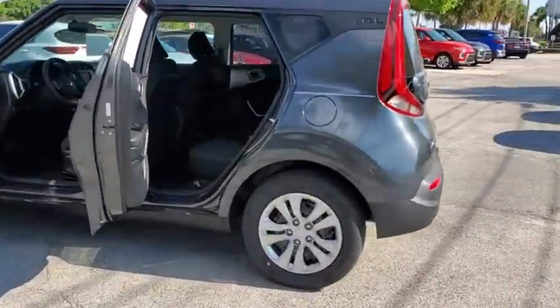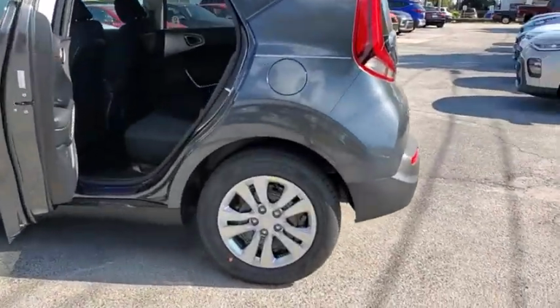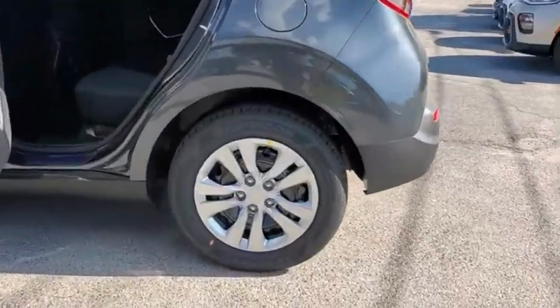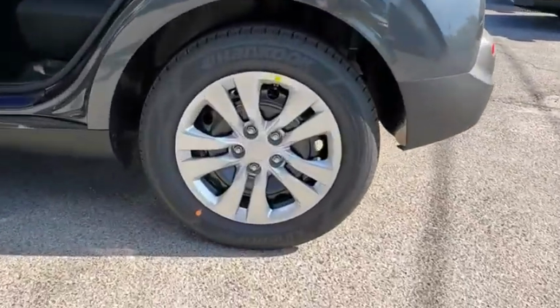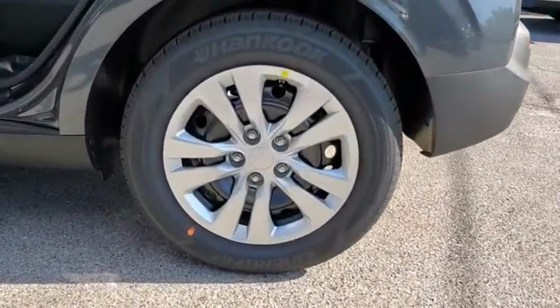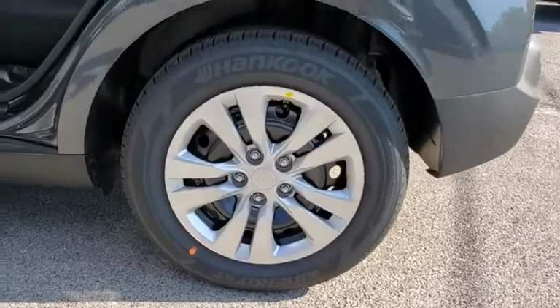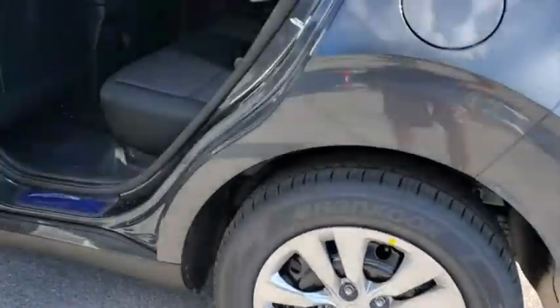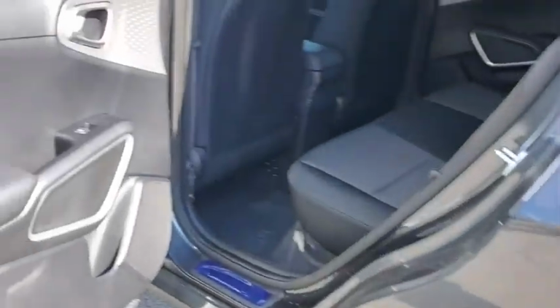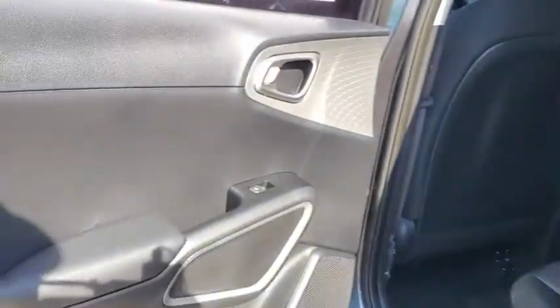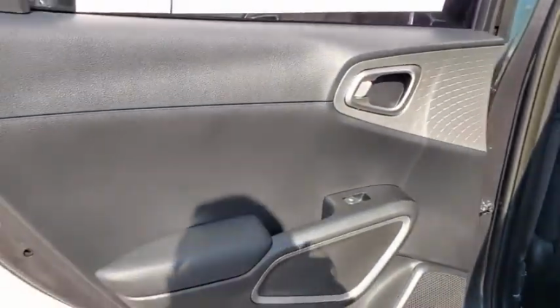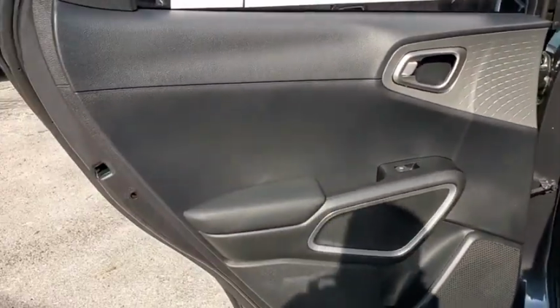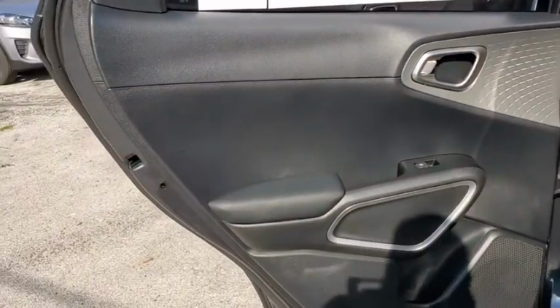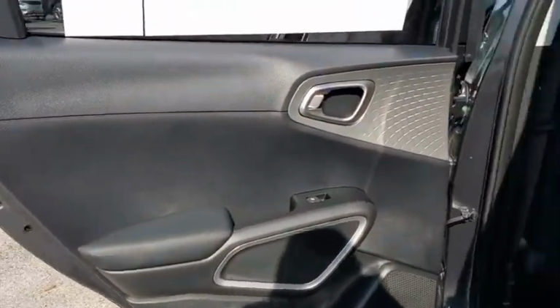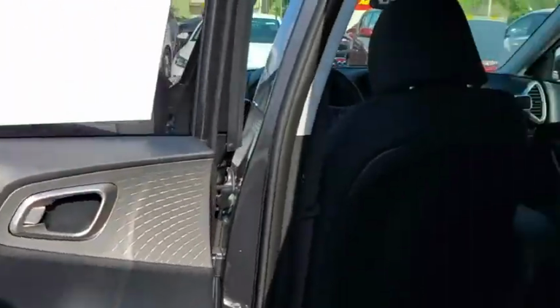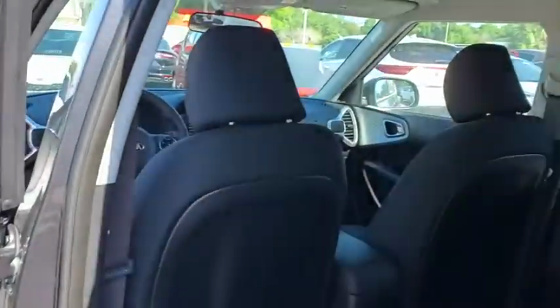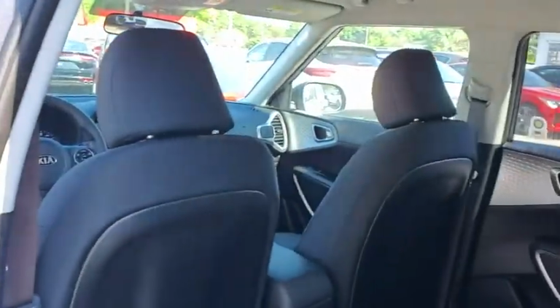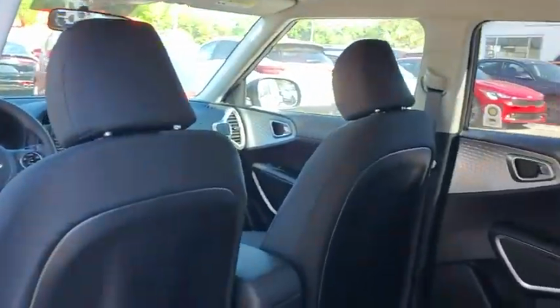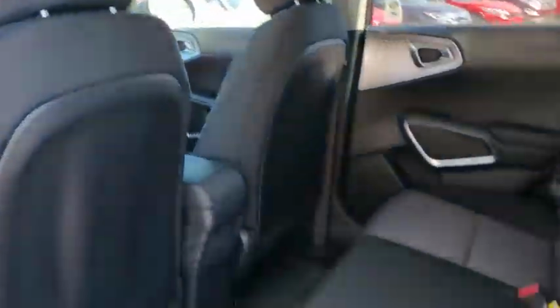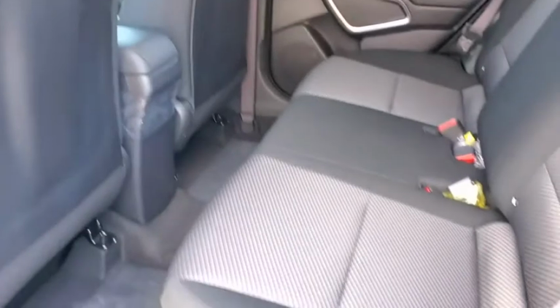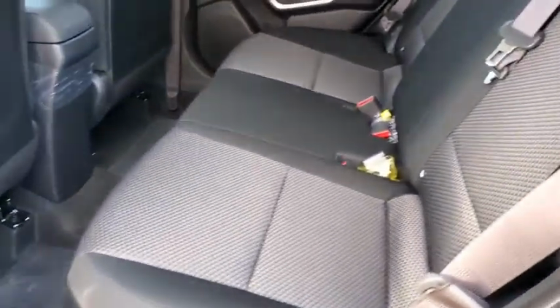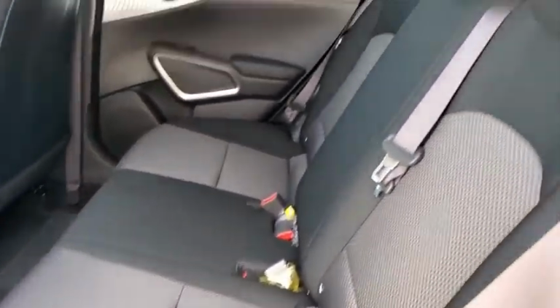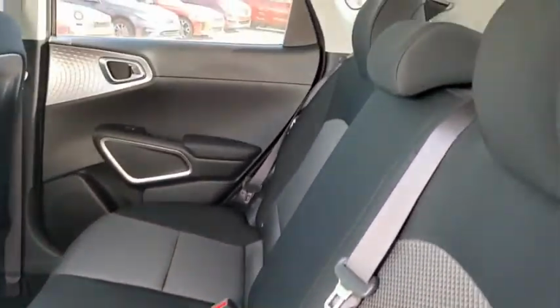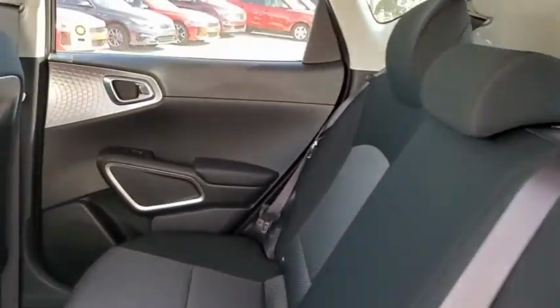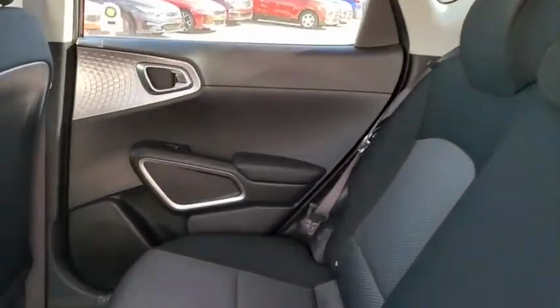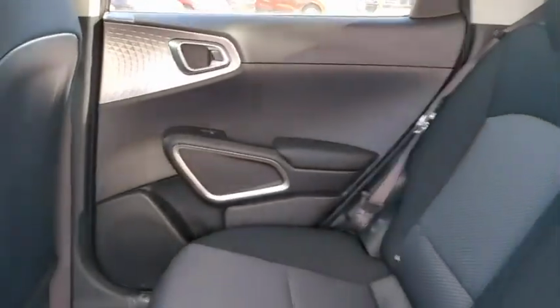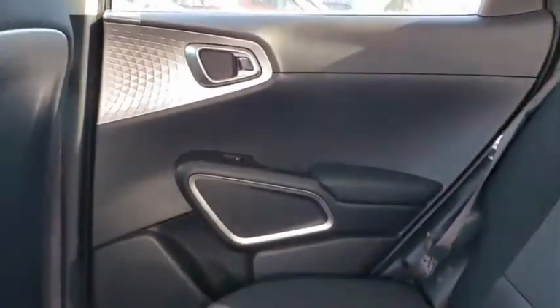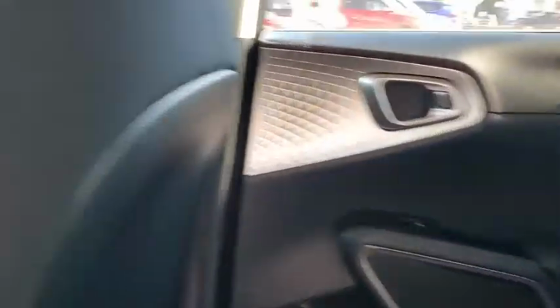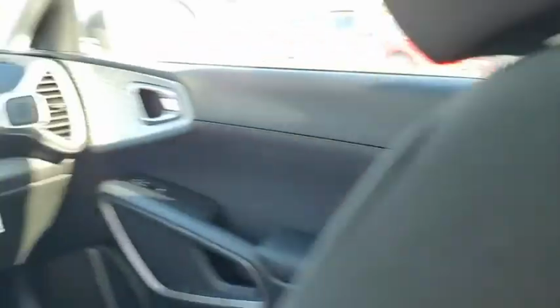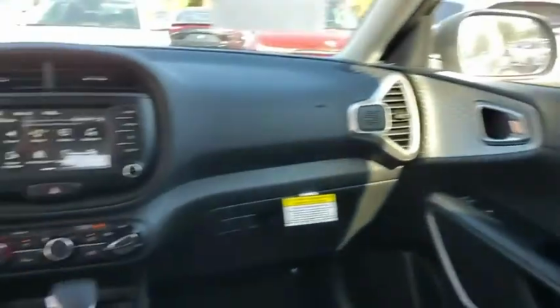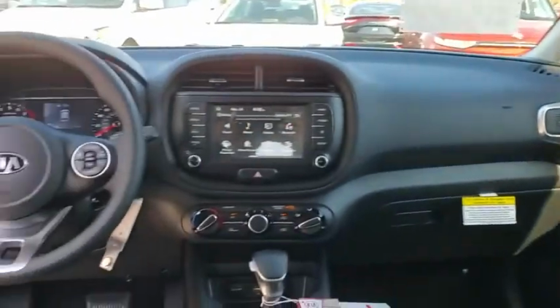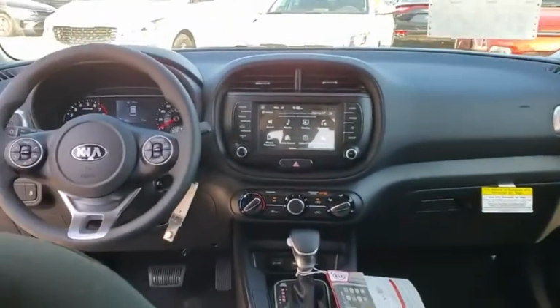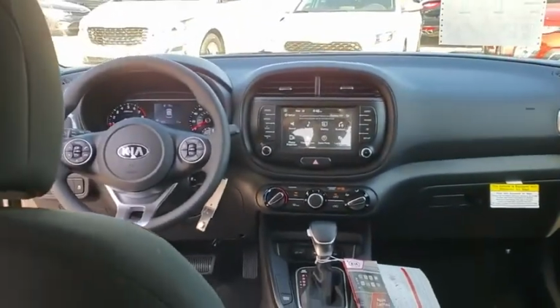Here are some of this vehicle's great options: backup camera, steering wheel audio controls, anti-lock braking system, traction control, stability control, keyless entry, Bluetooth, adjustable steering wheel.